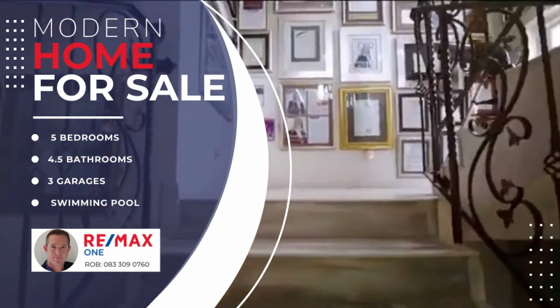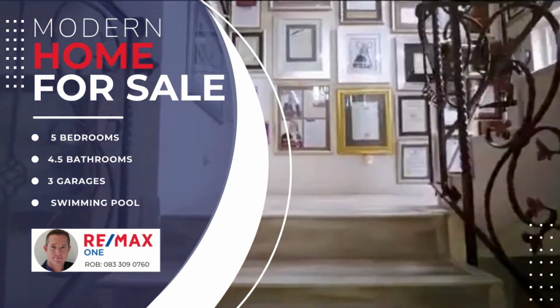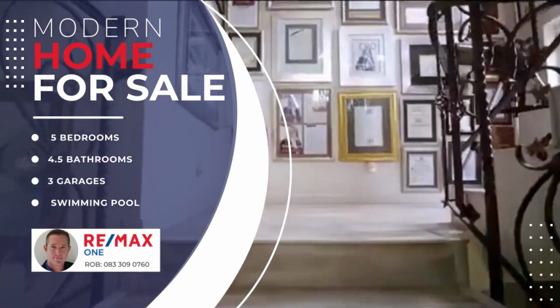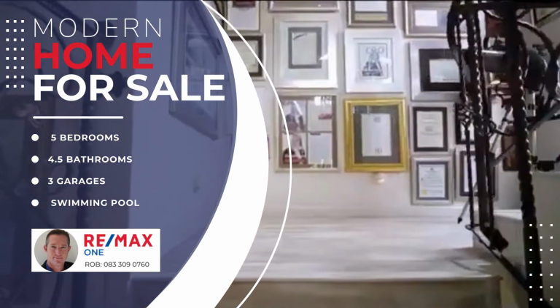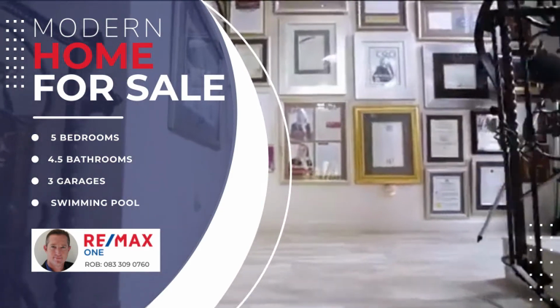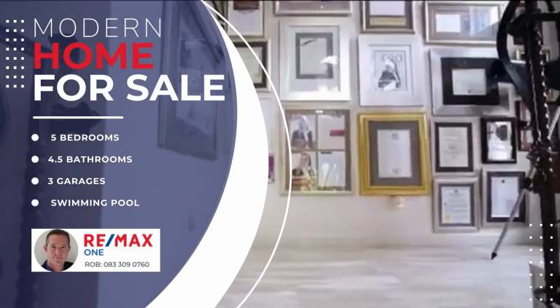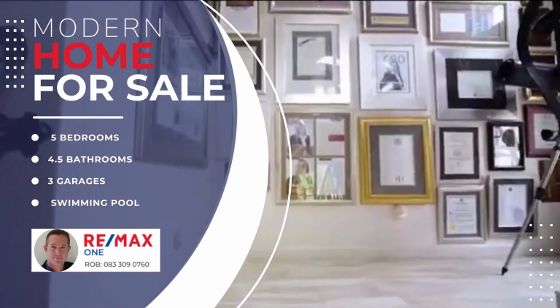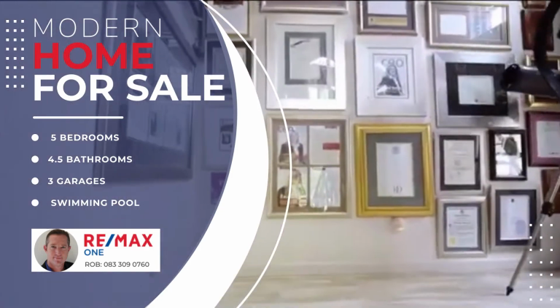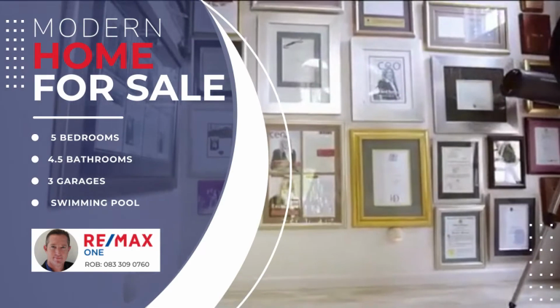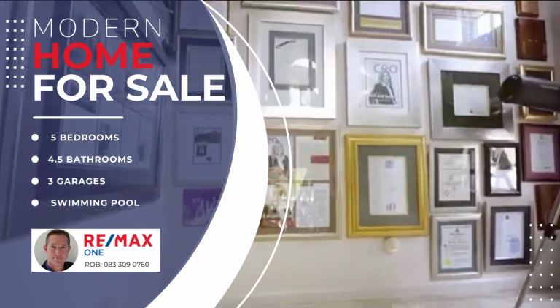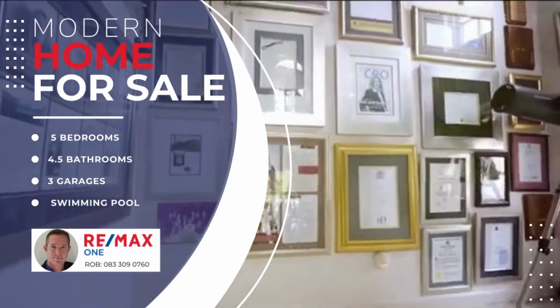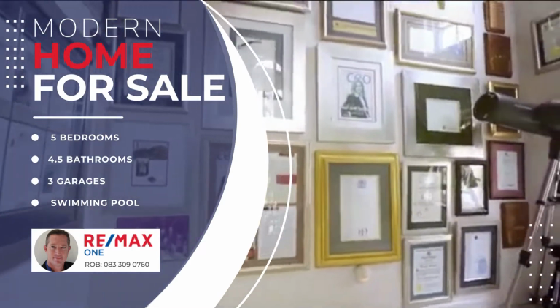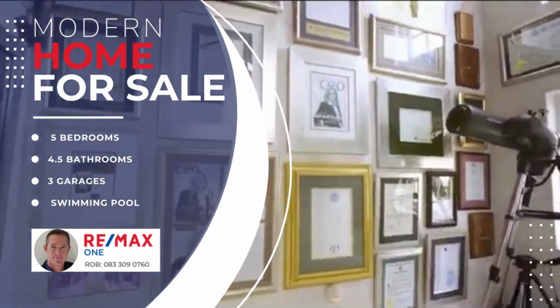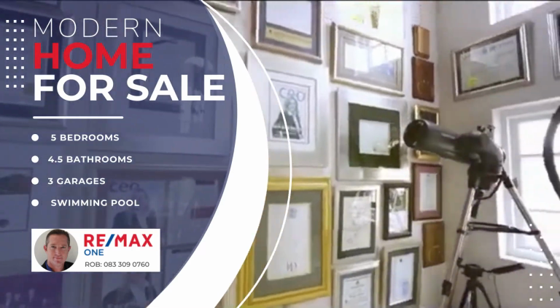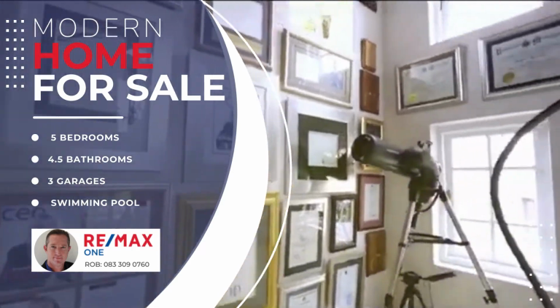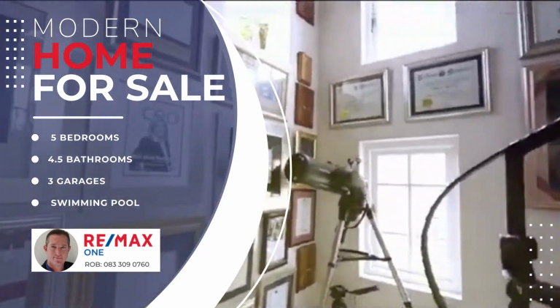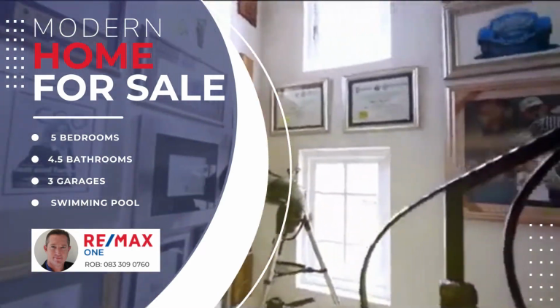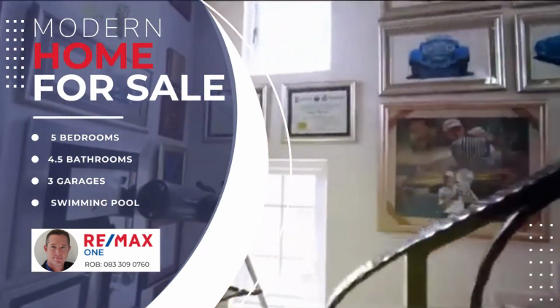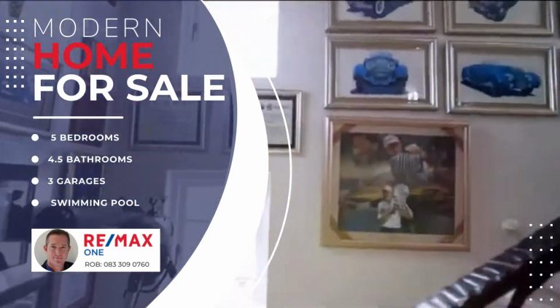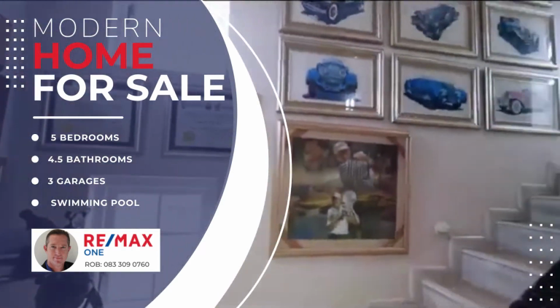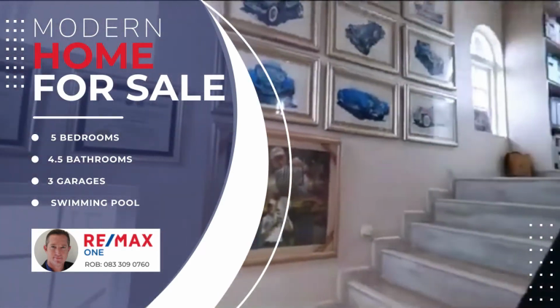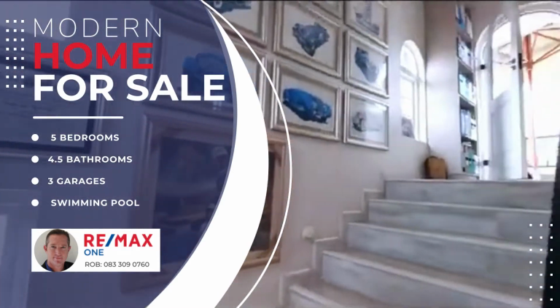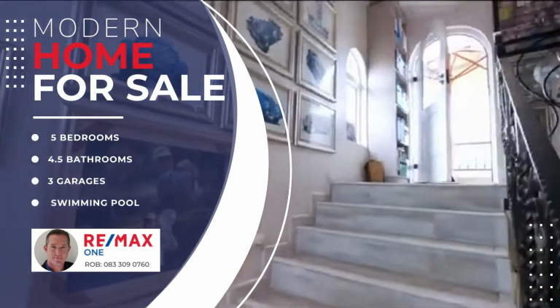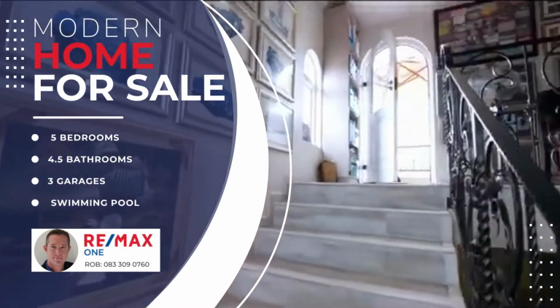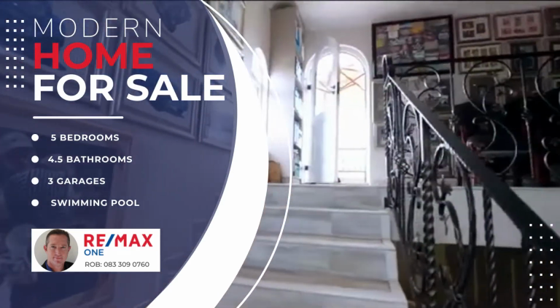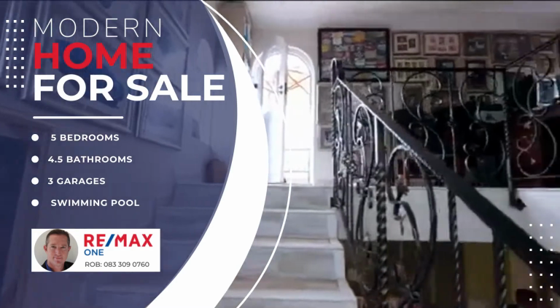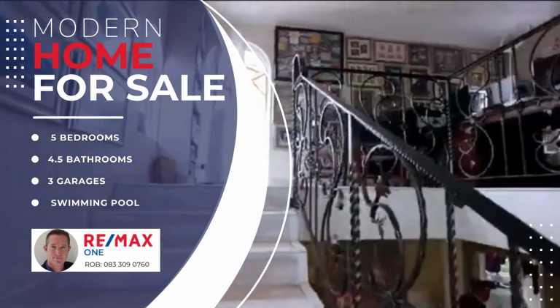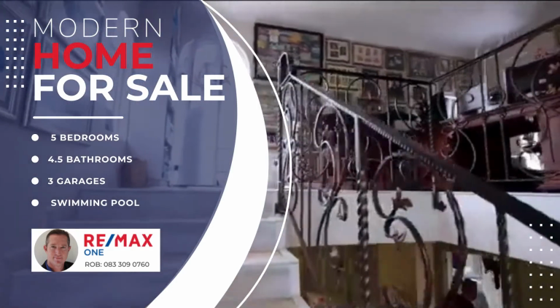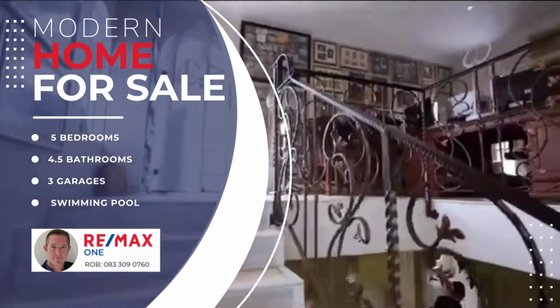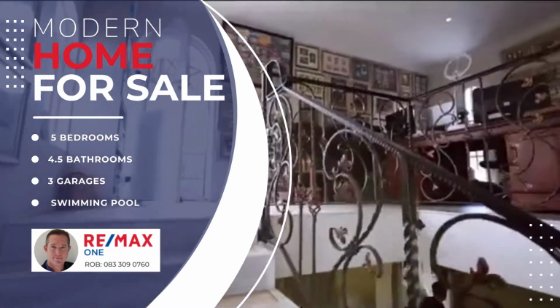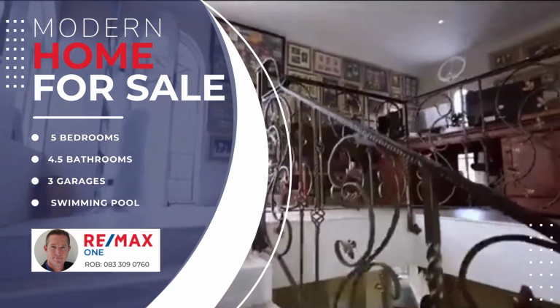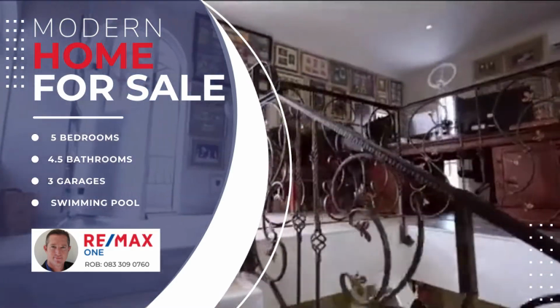On the second and final floor, we have this stunning home office. This area was originally designed as a pub, so it also served very well for that purpose.